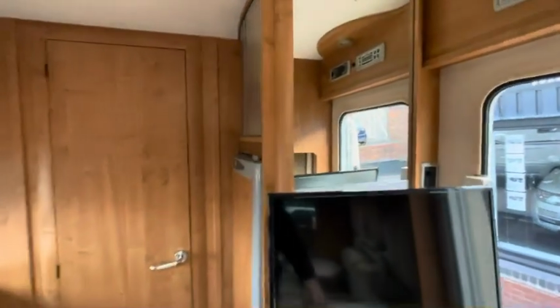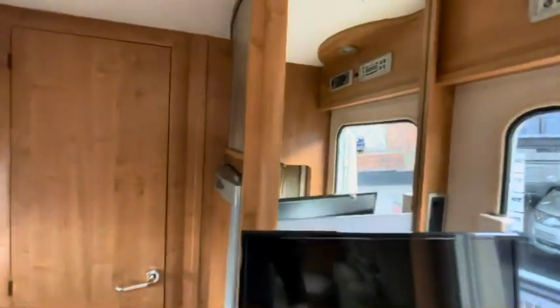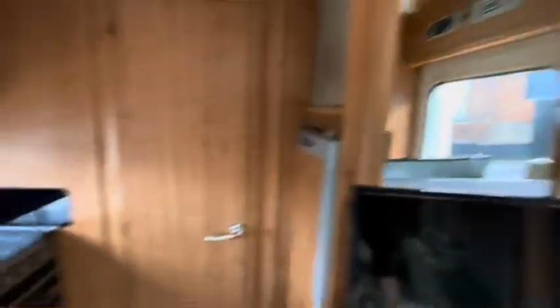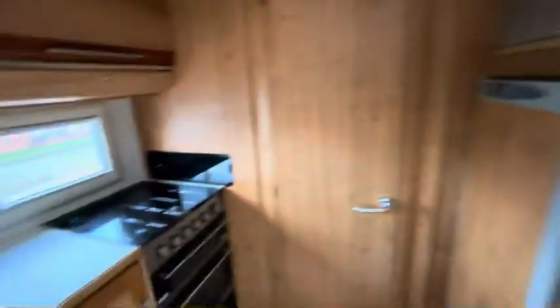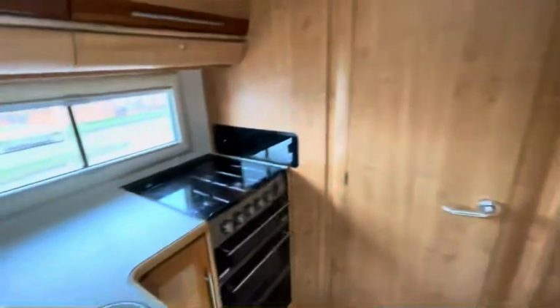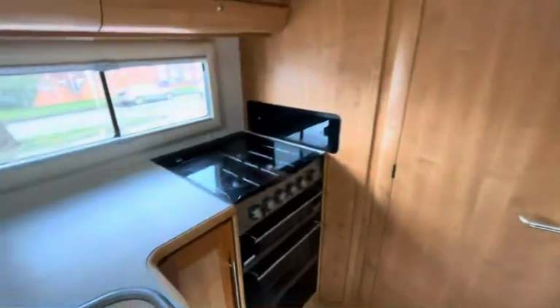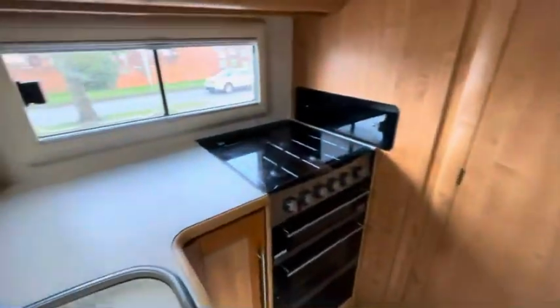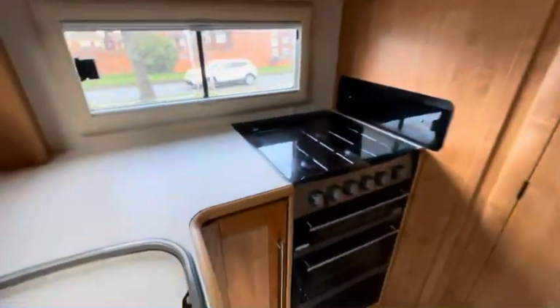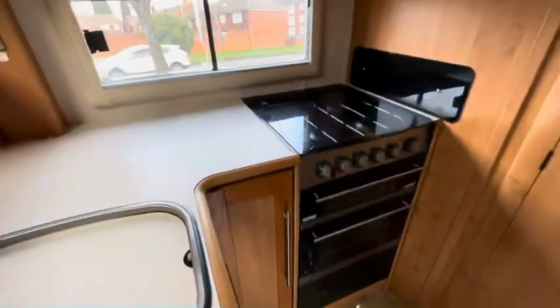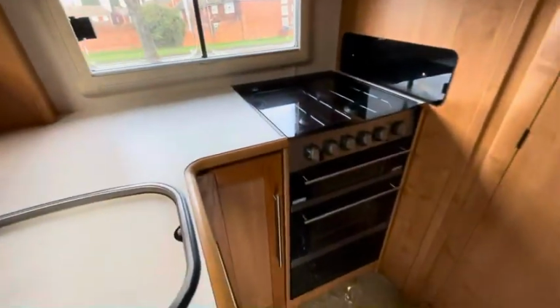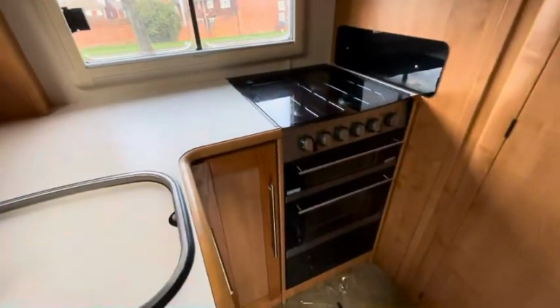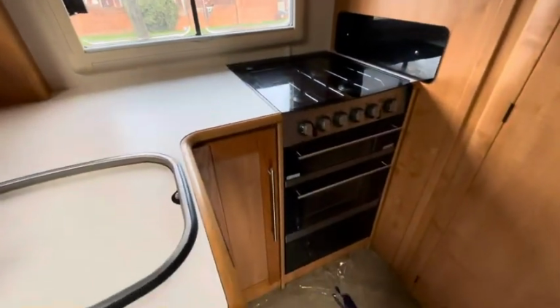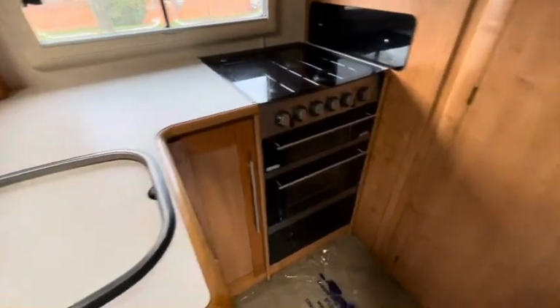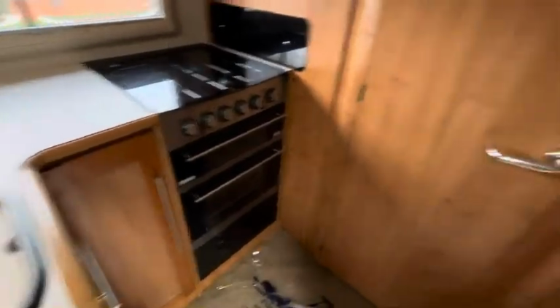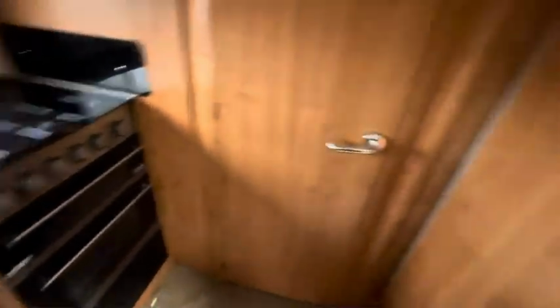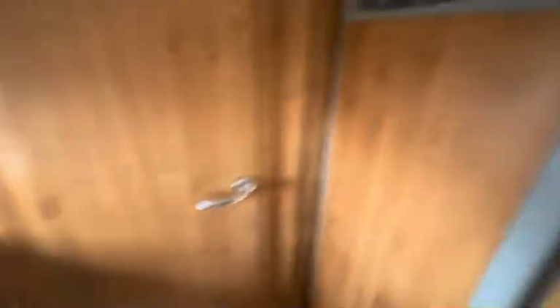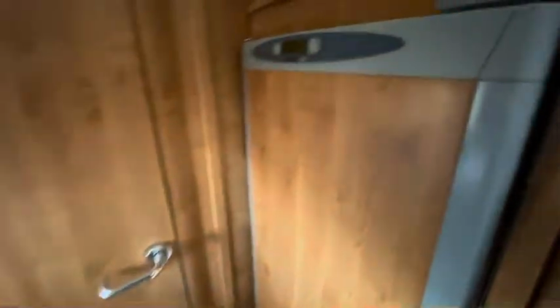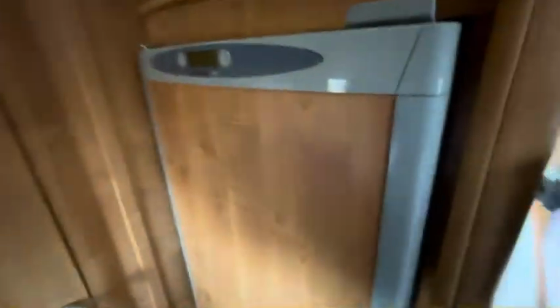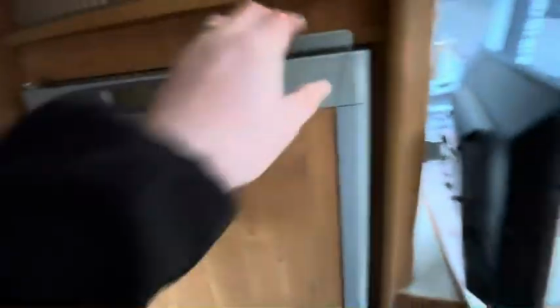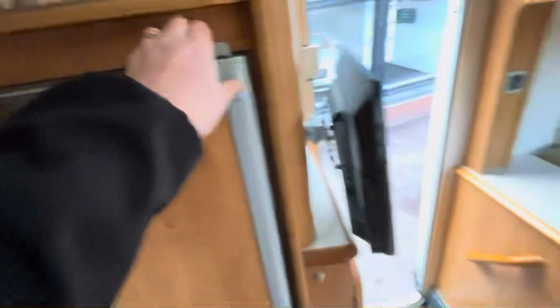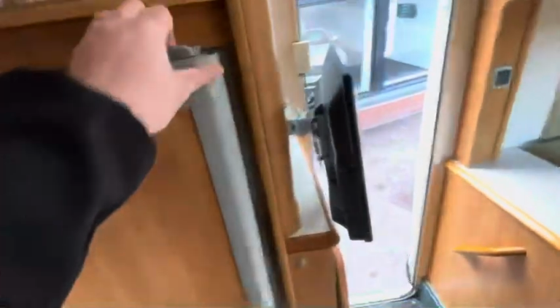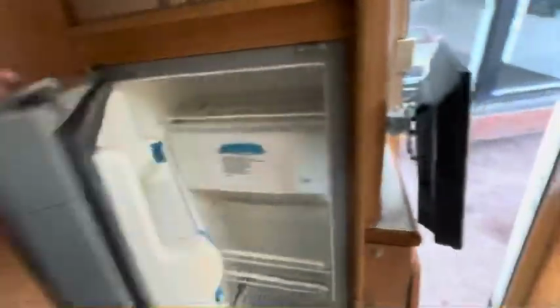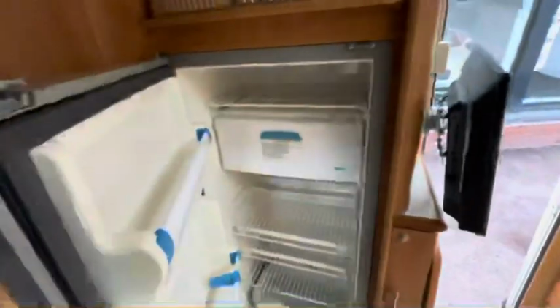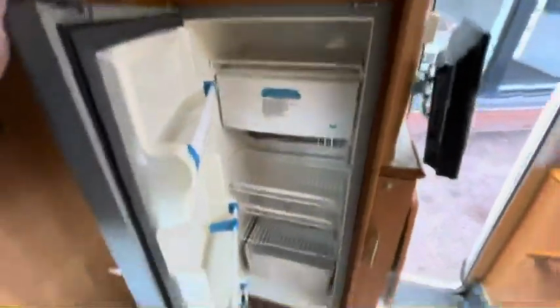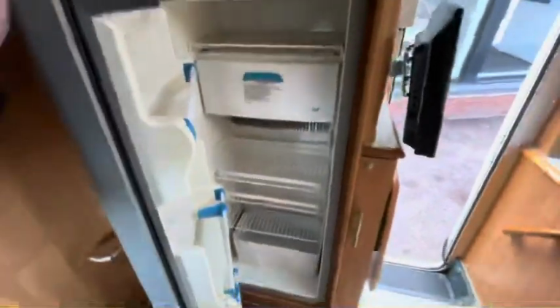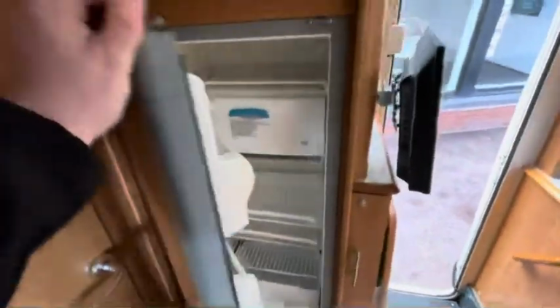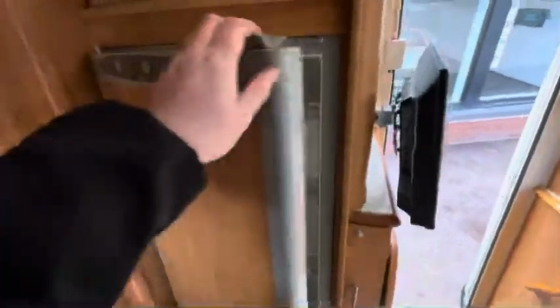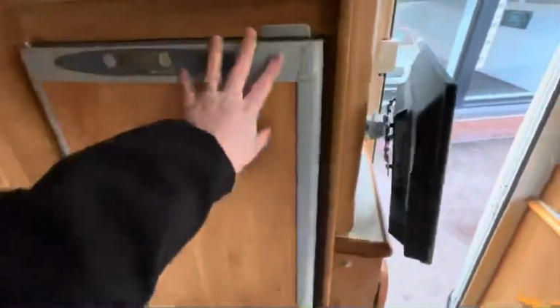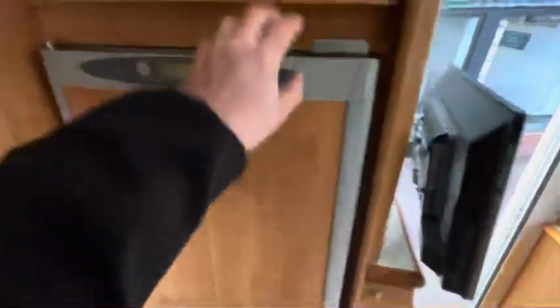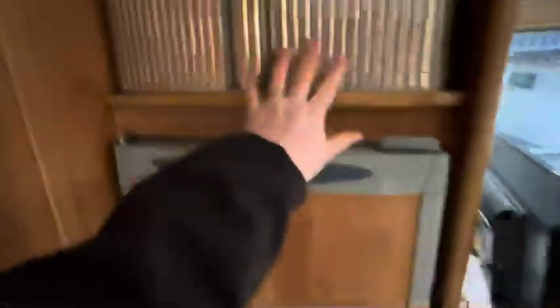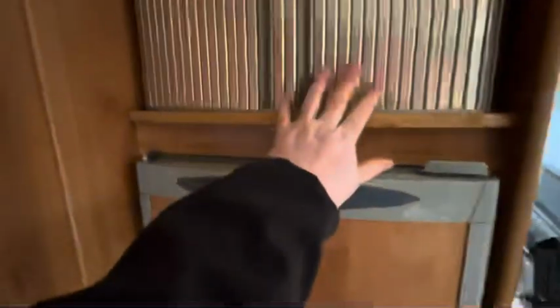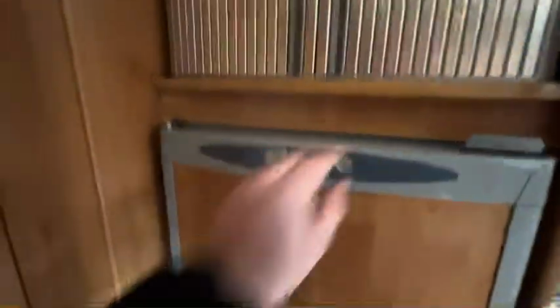There's a mirror, electric and gas oven, full size fridge with freezer compartment, and a microwave up there.